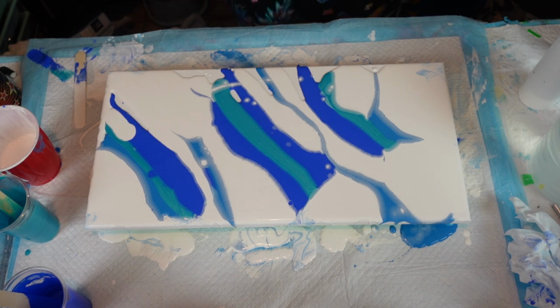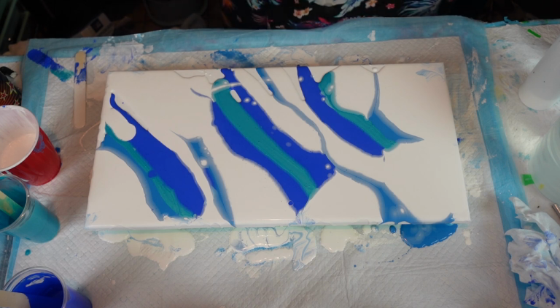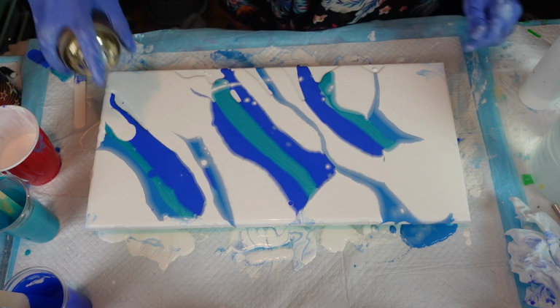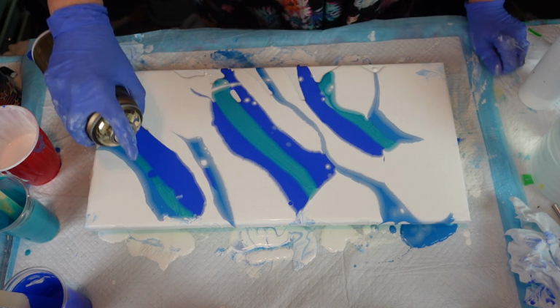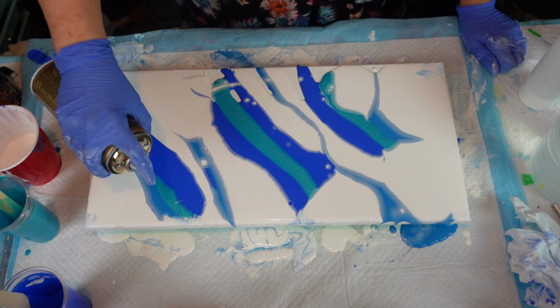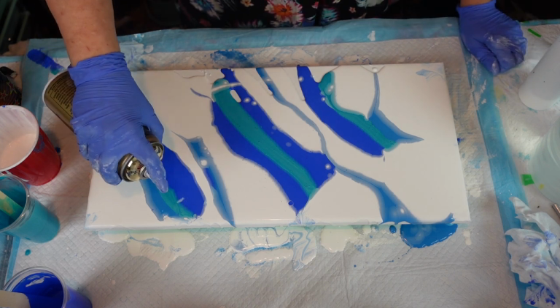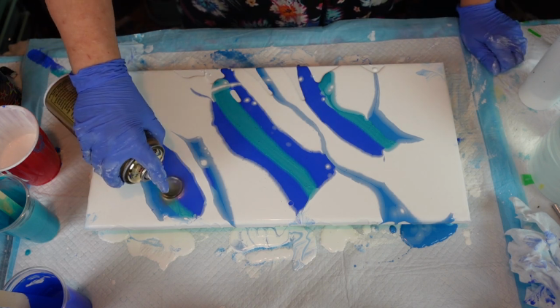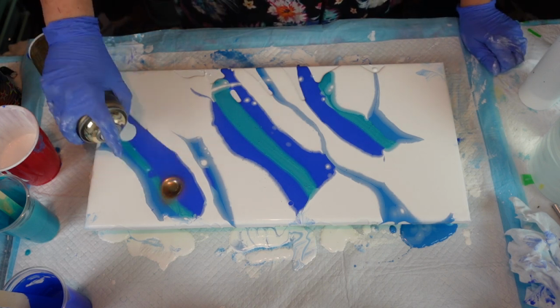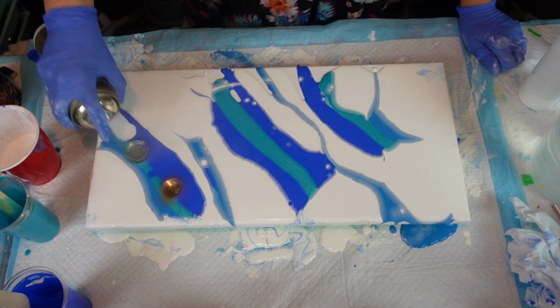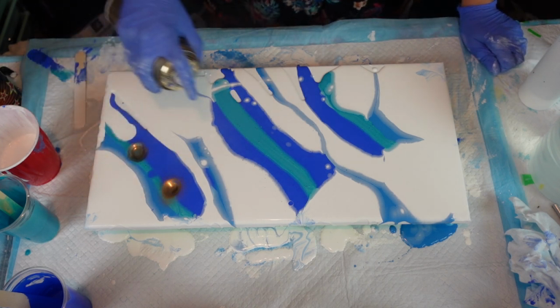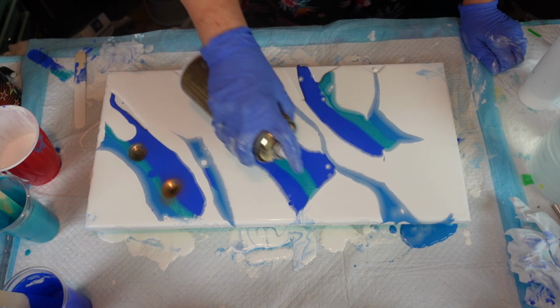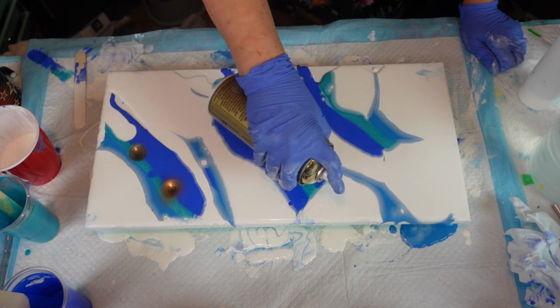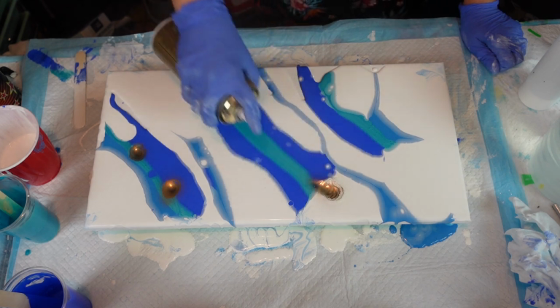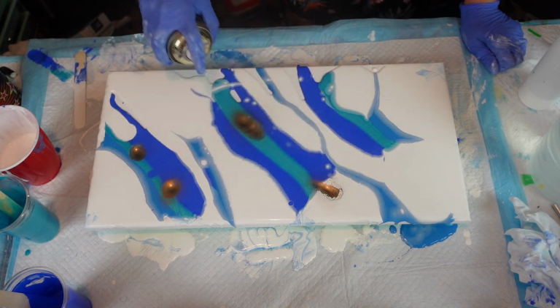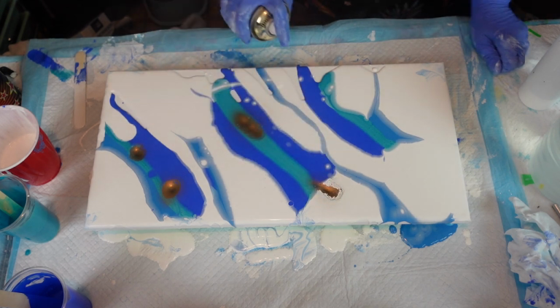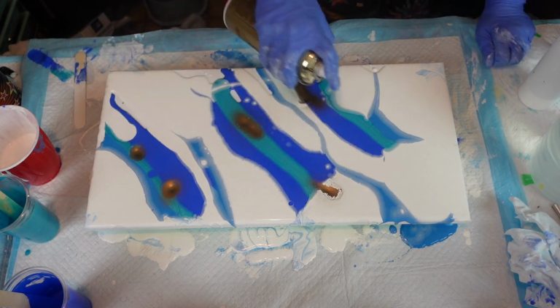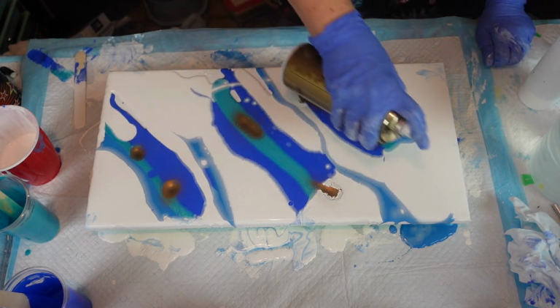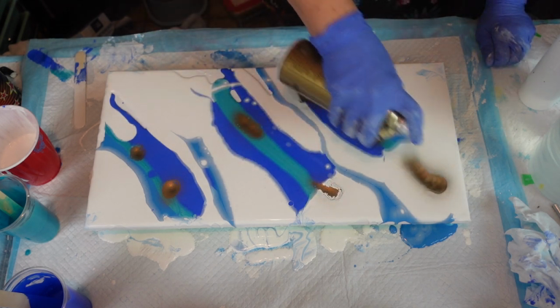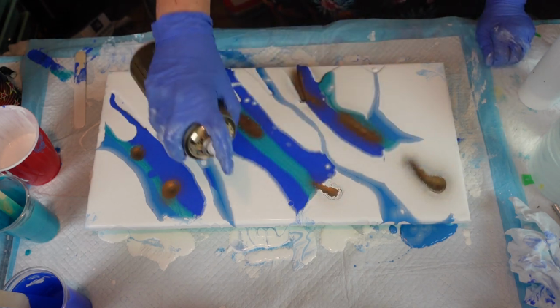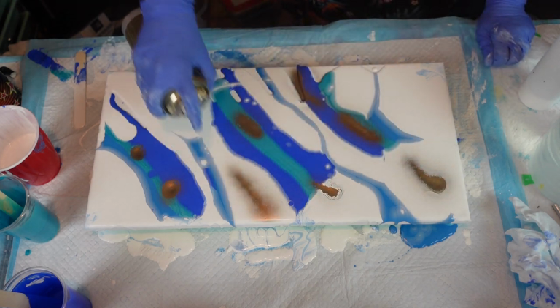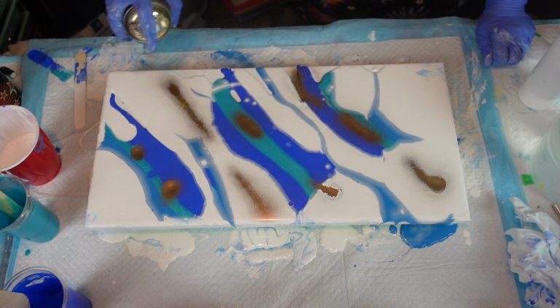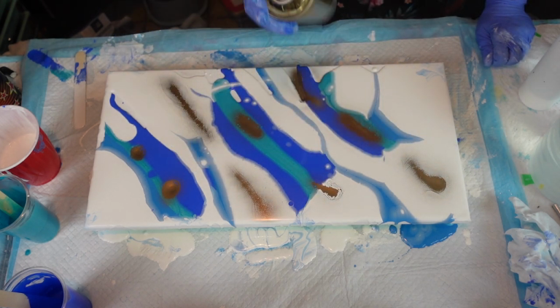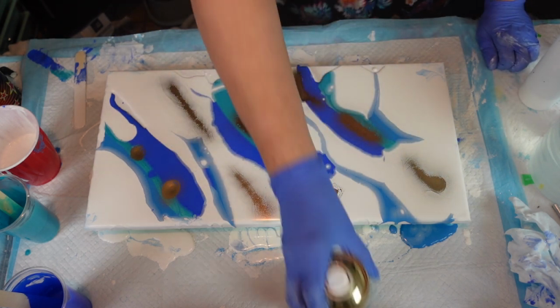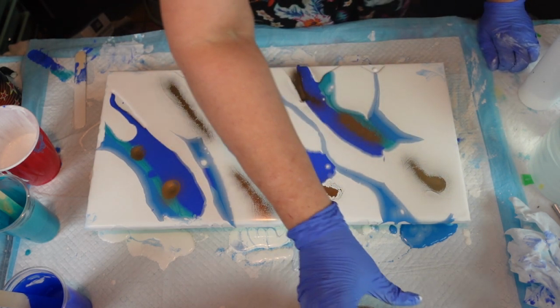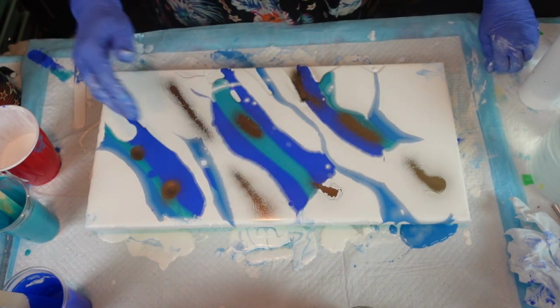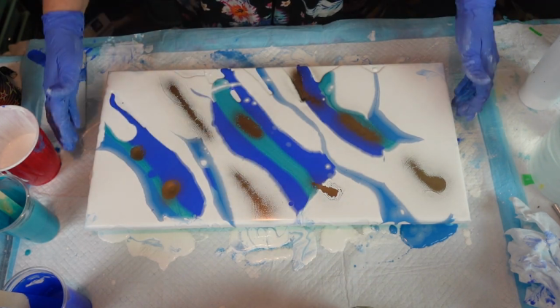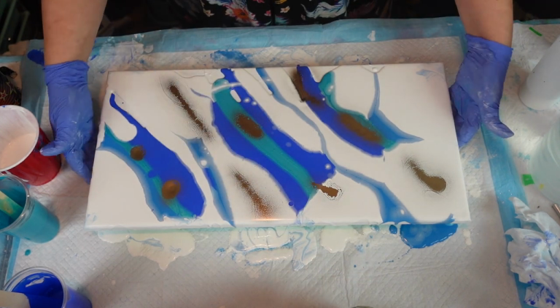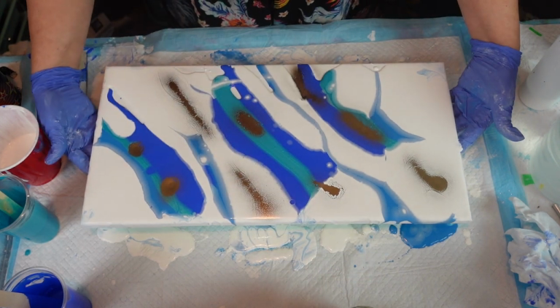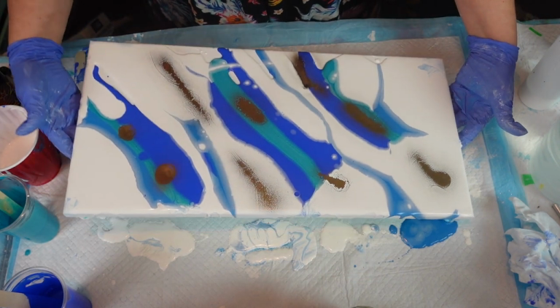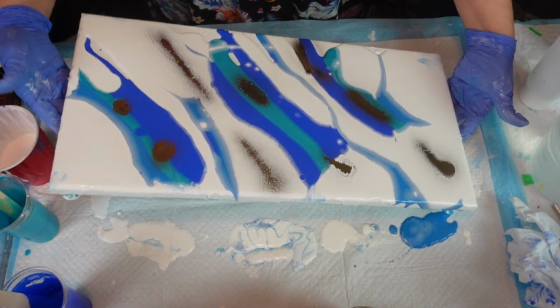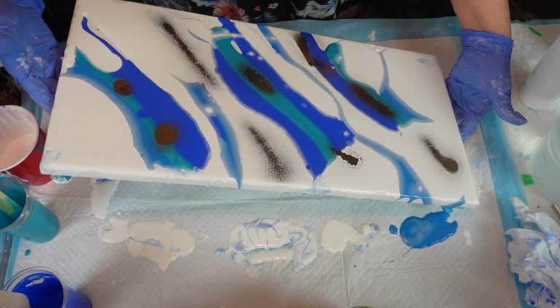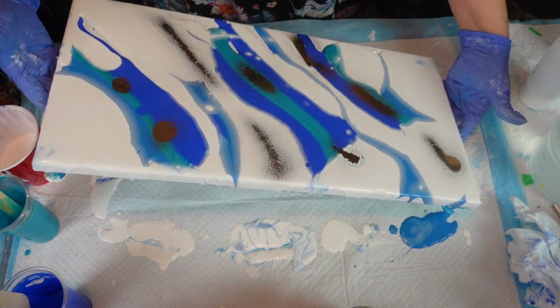Just going to do little spurts and then we are going to move it around.